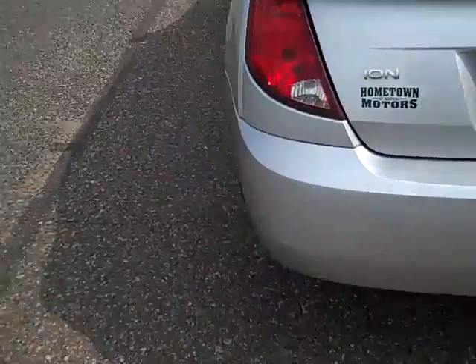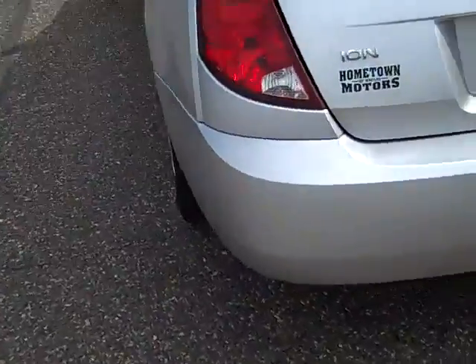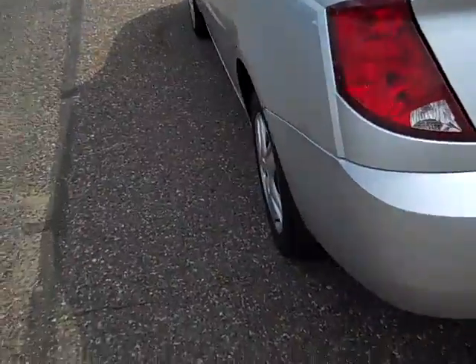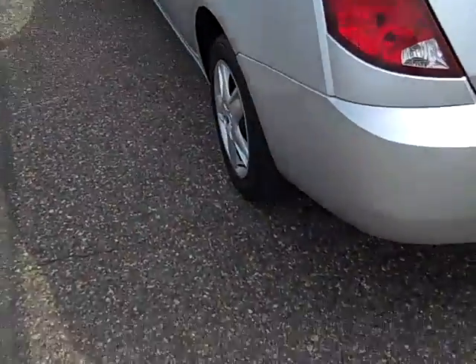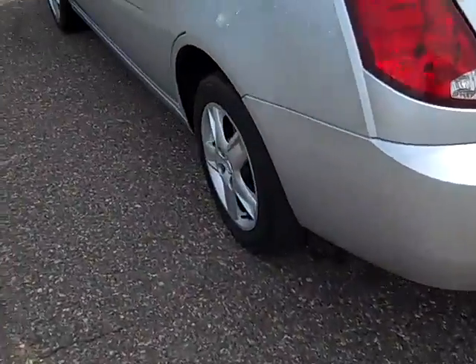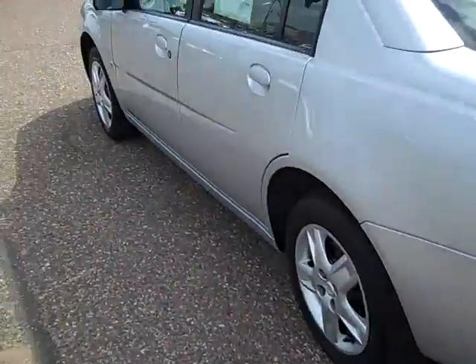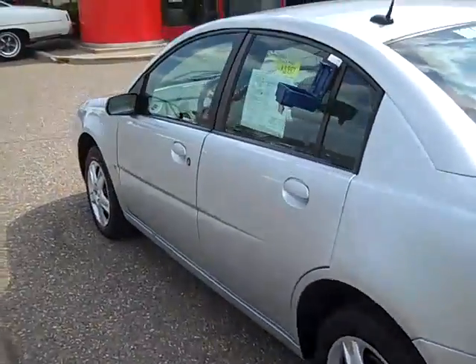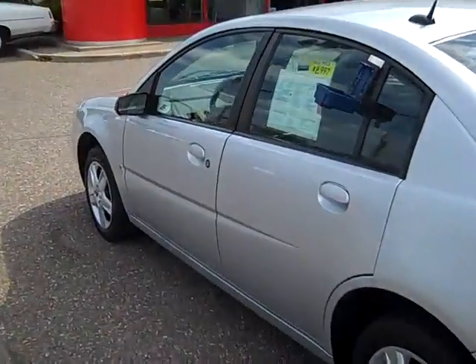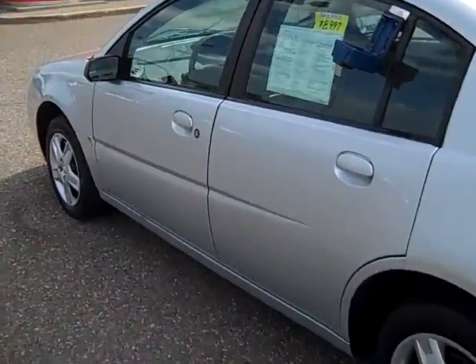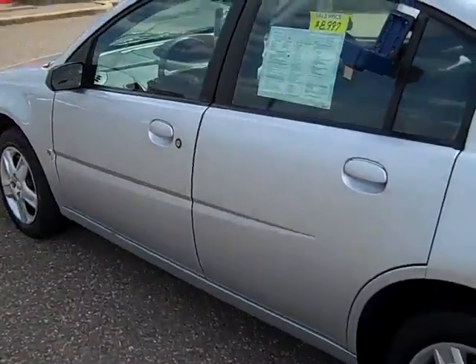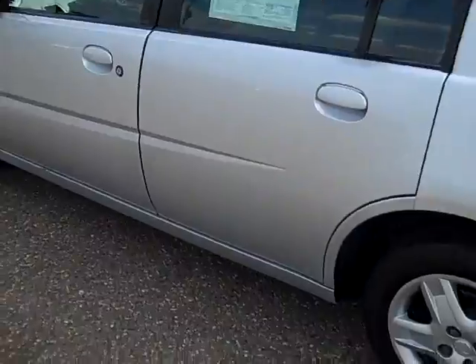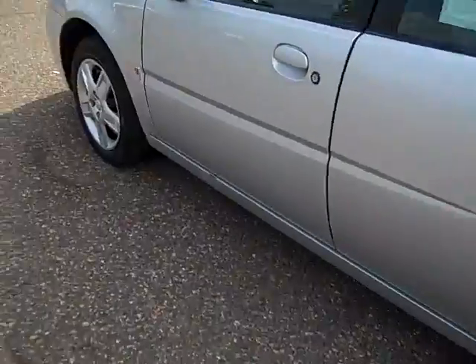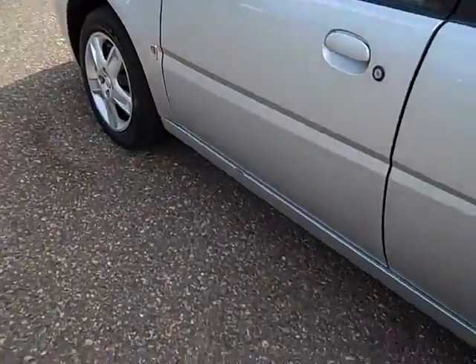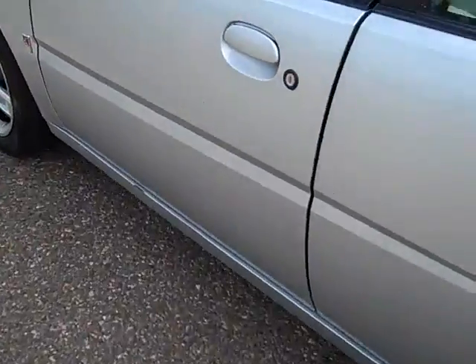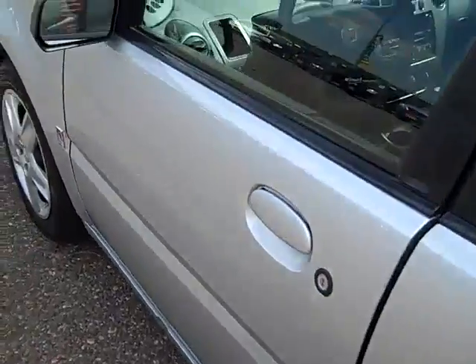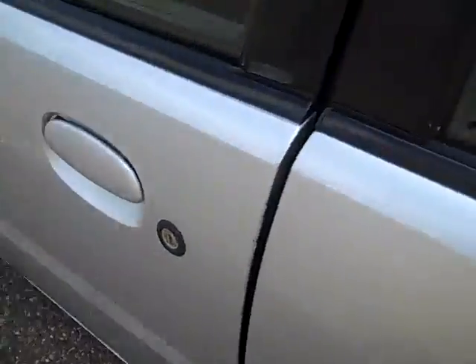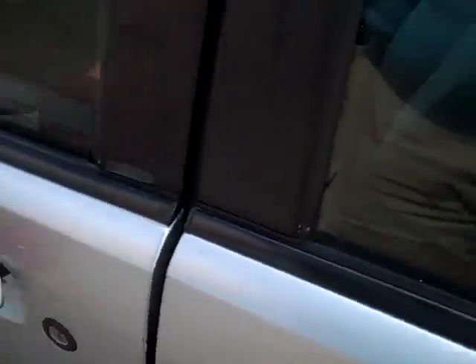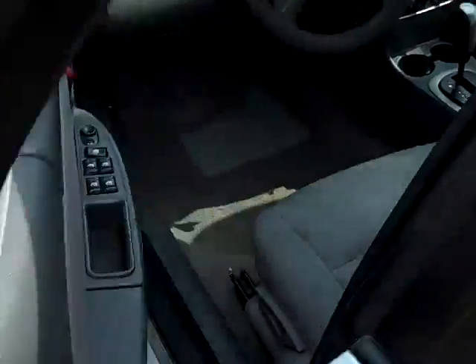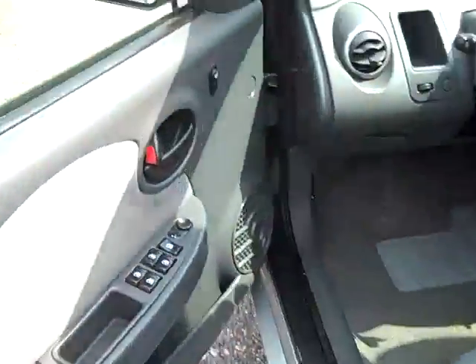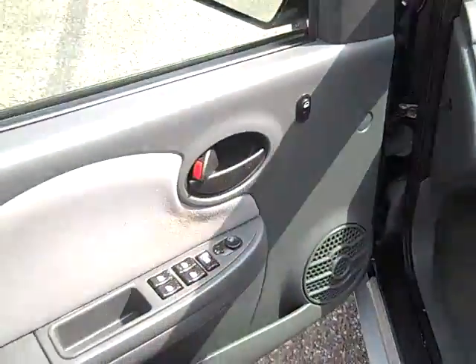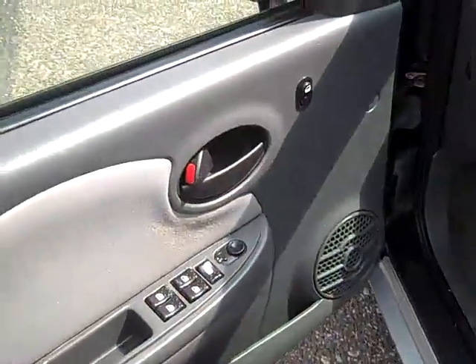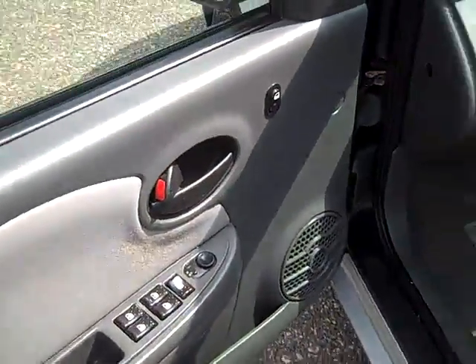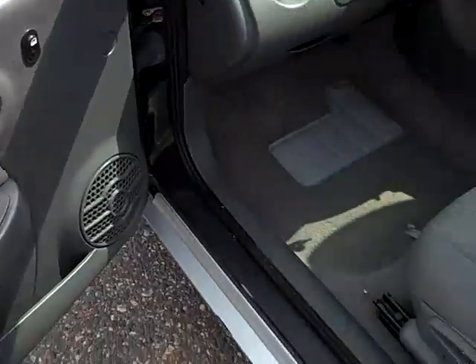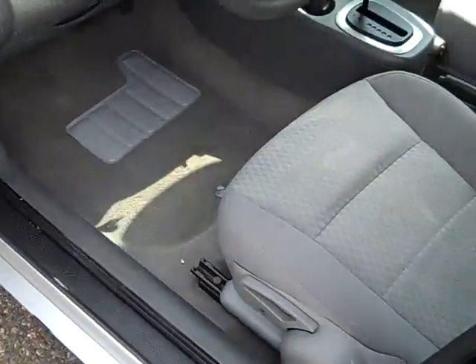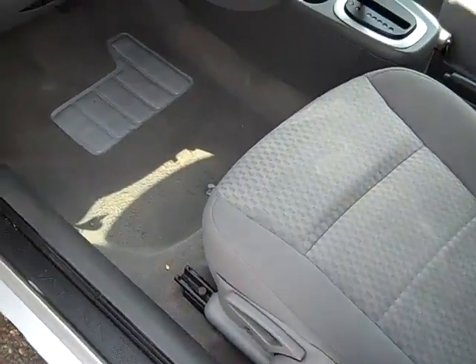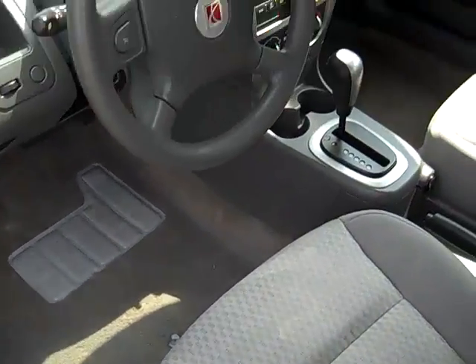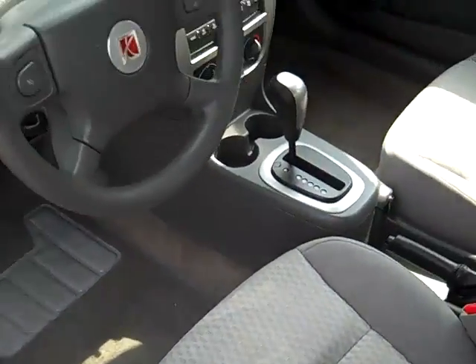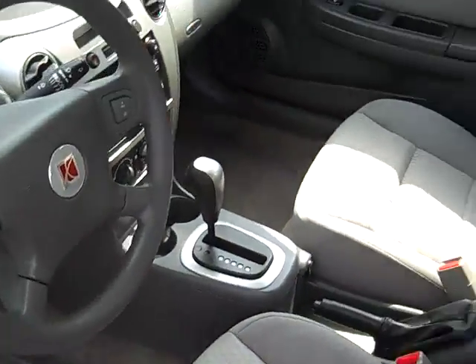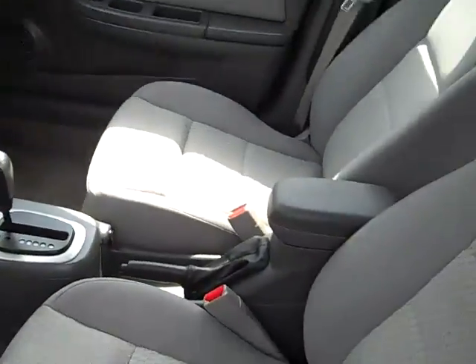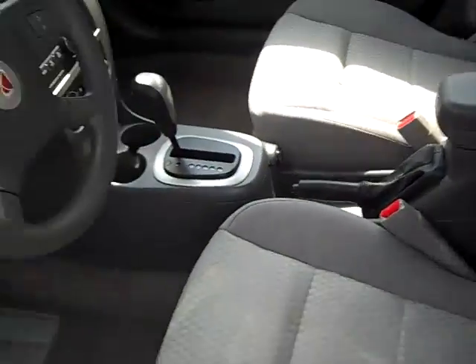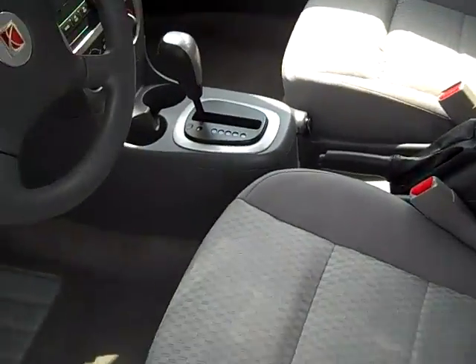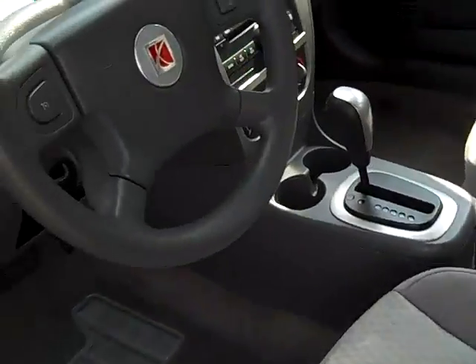Well into the mid-30s for gas mileage on the highway. Power windows, power door locks, power mirrors. Manual adjusting seat — up and down, forward and back, and you can recline it.